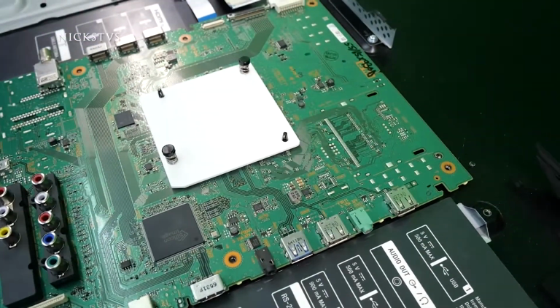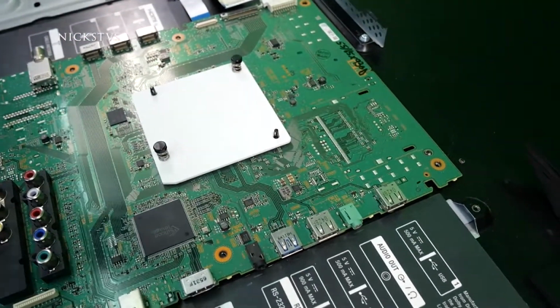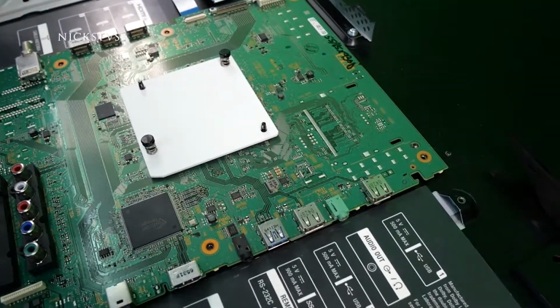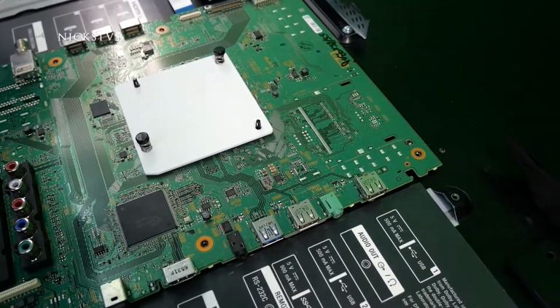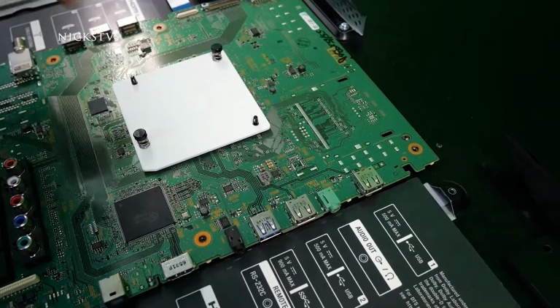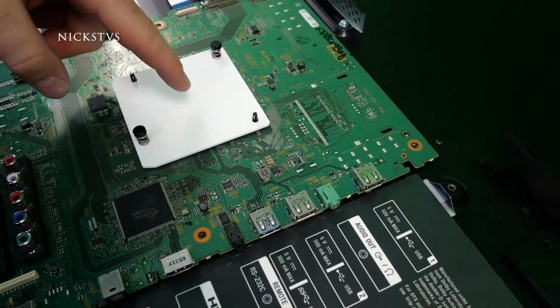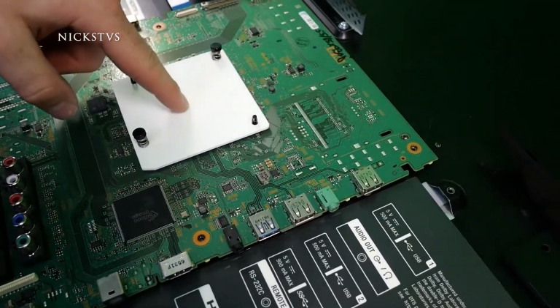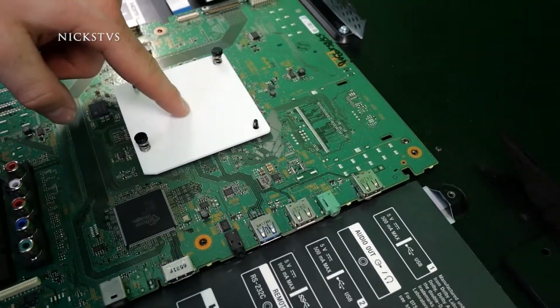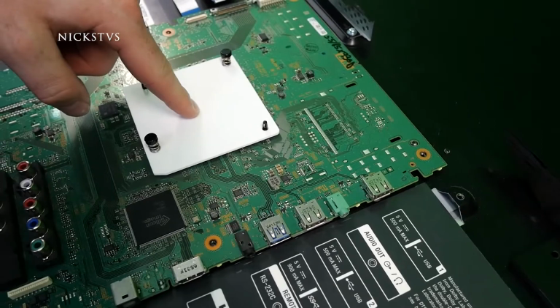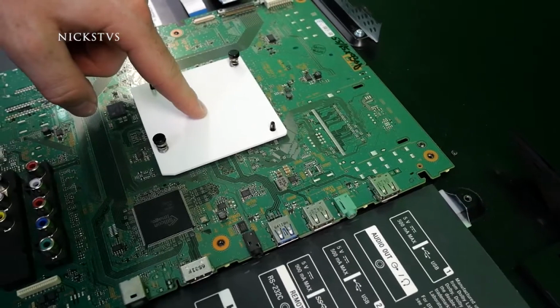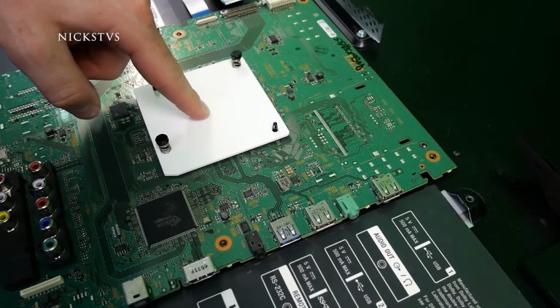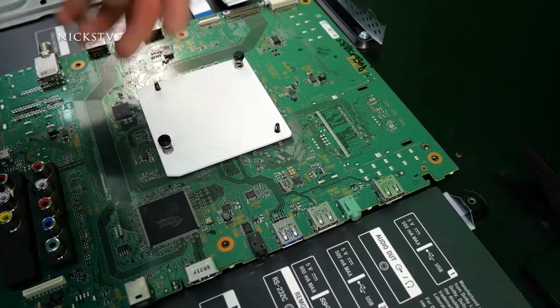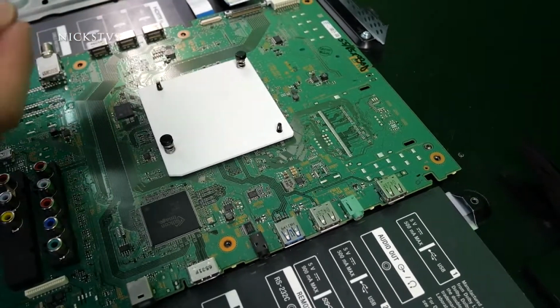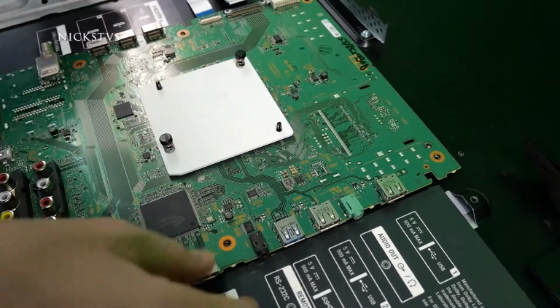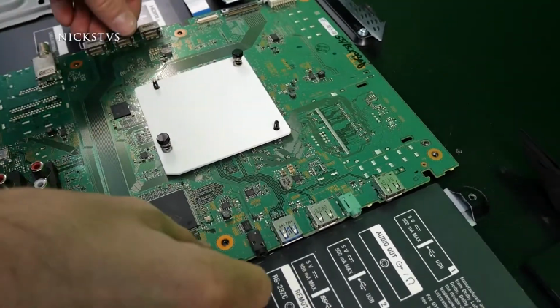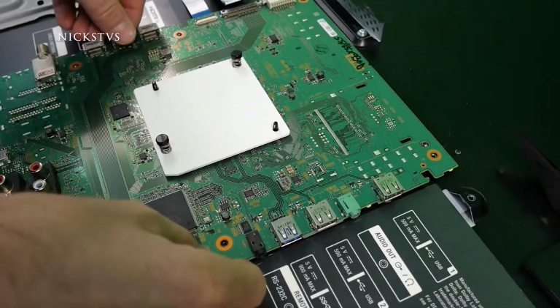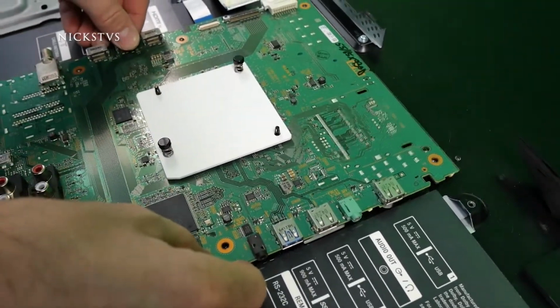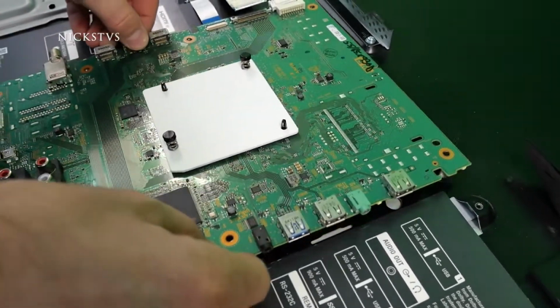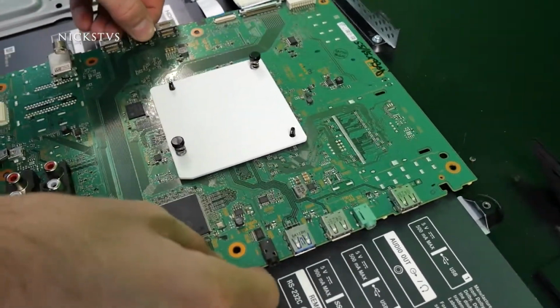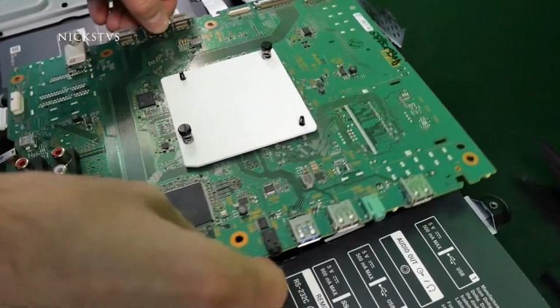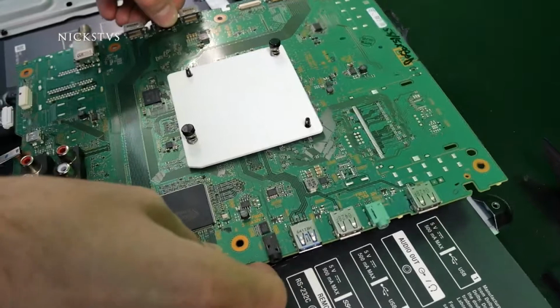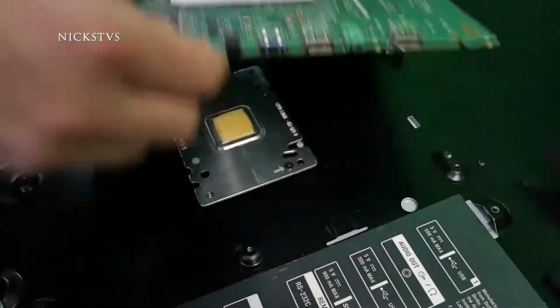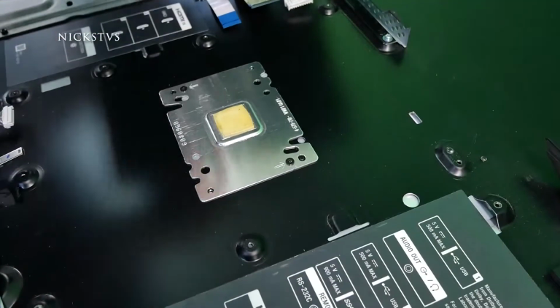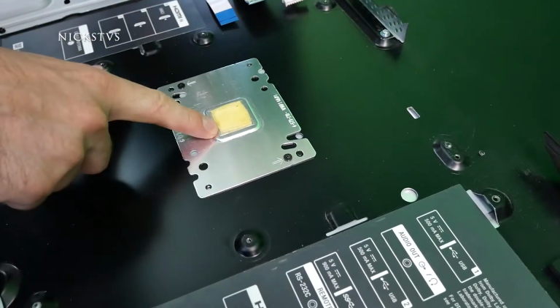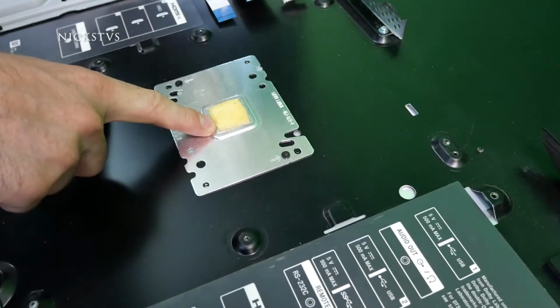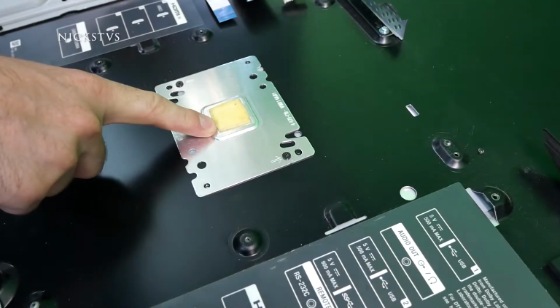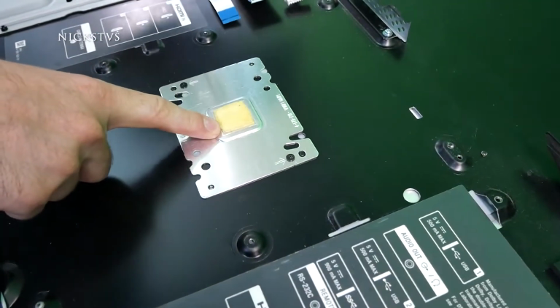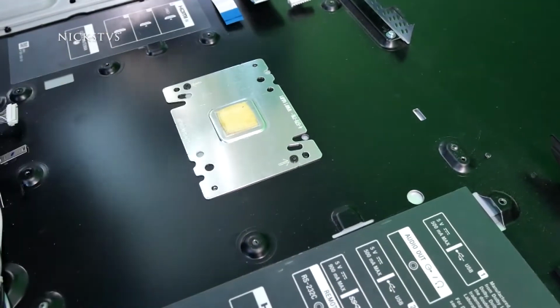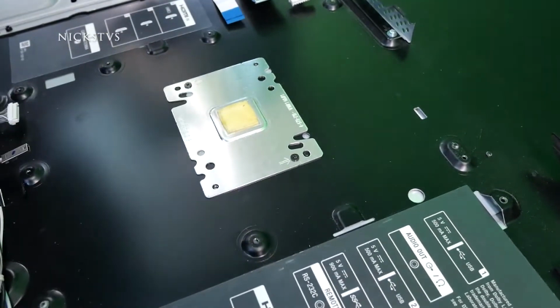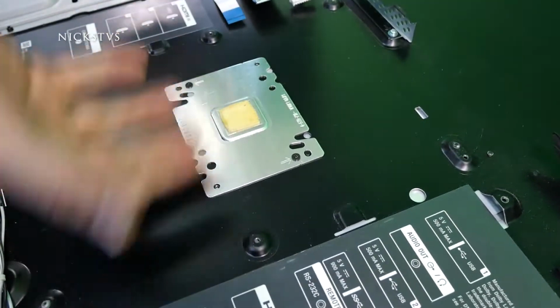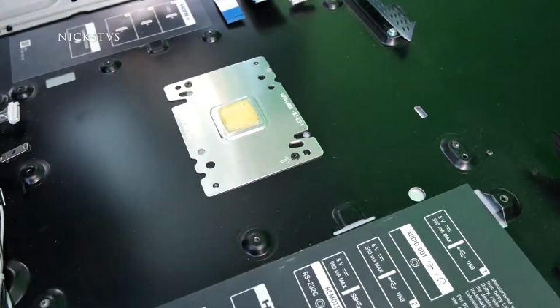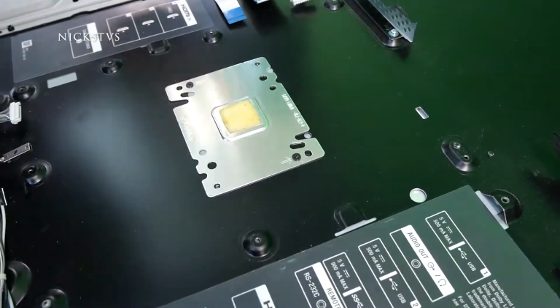Now when we remove the main board there is actually a thermal pad behind the processor so it might be a little sticky. So if it's giving you resistance just wiggle it out a little bit gently. That's the one in question and then it should just lift right off.